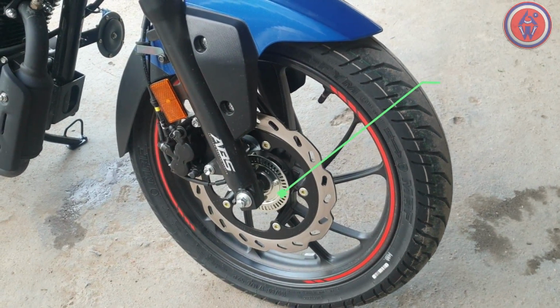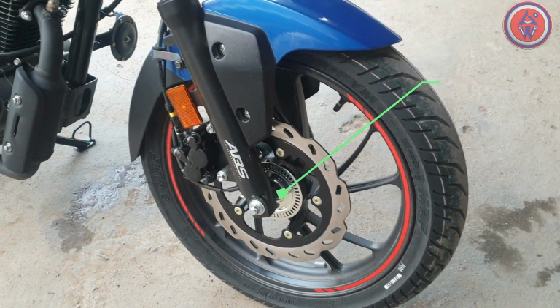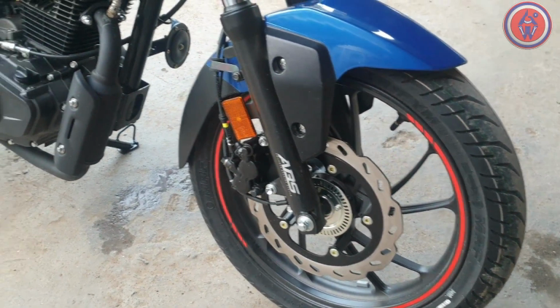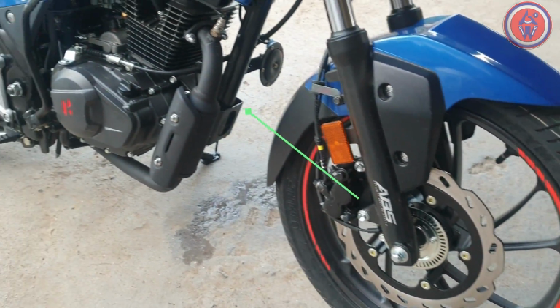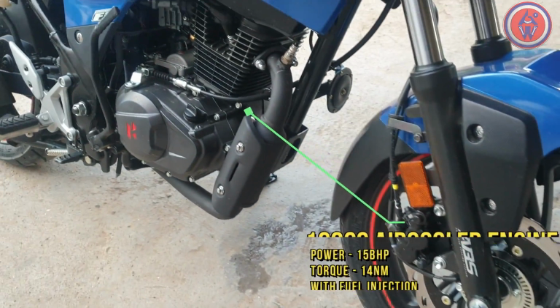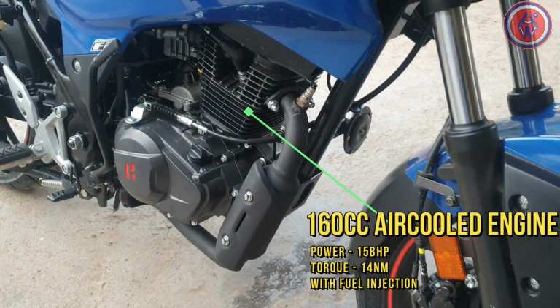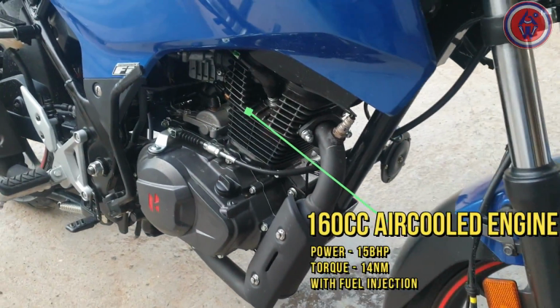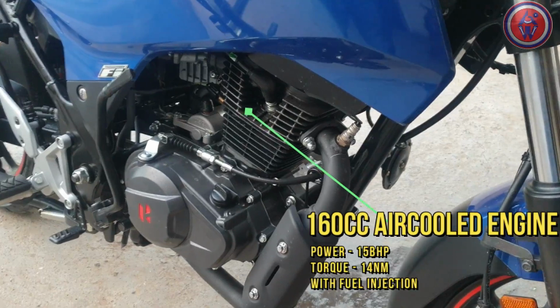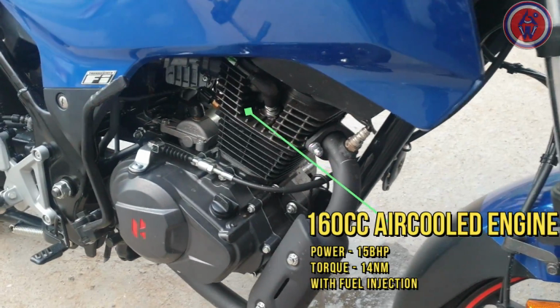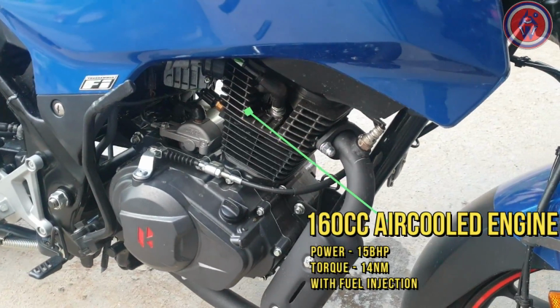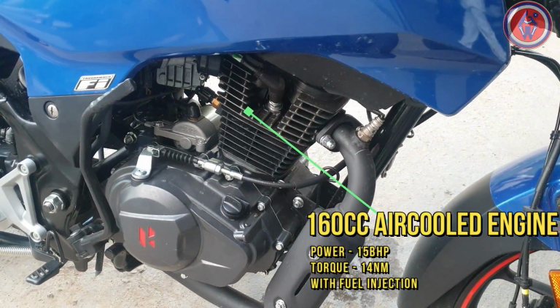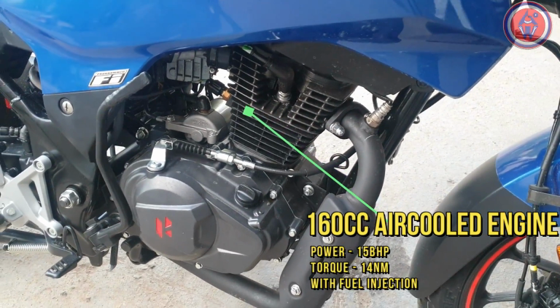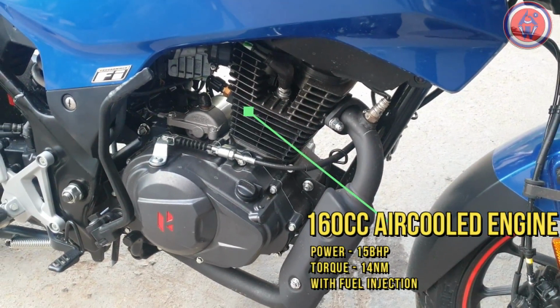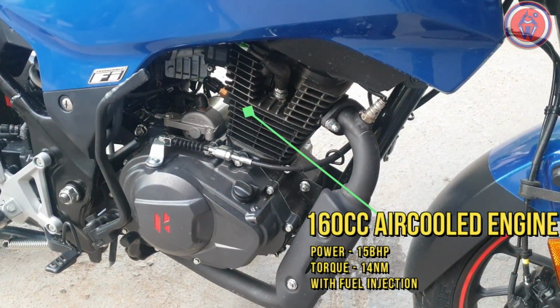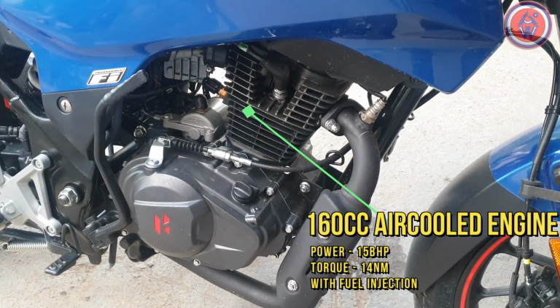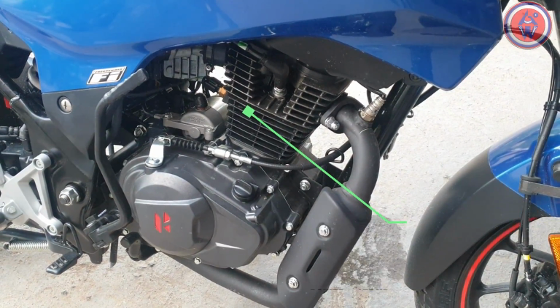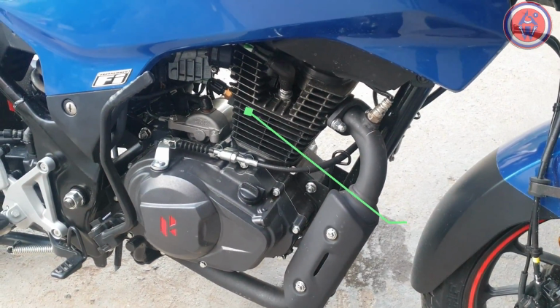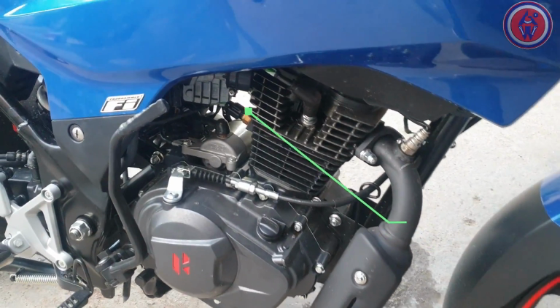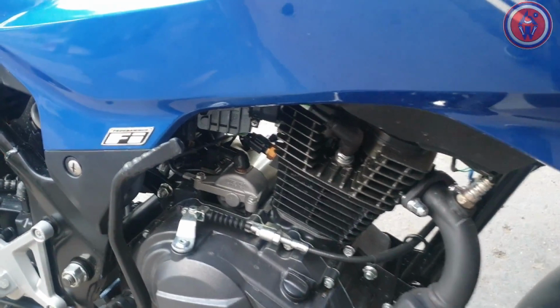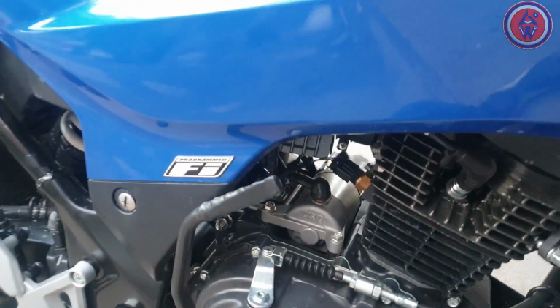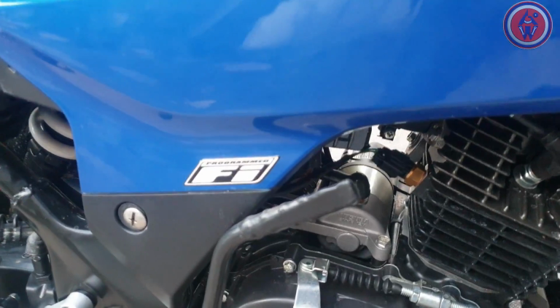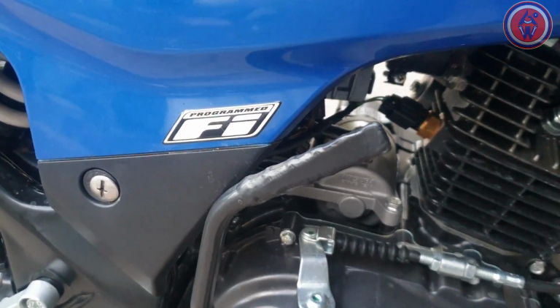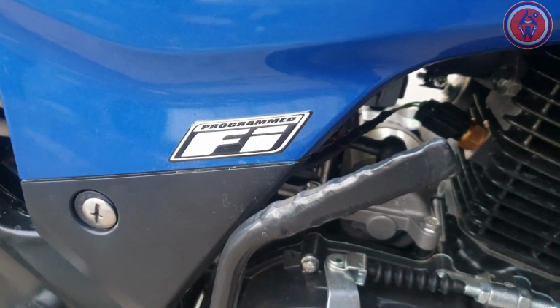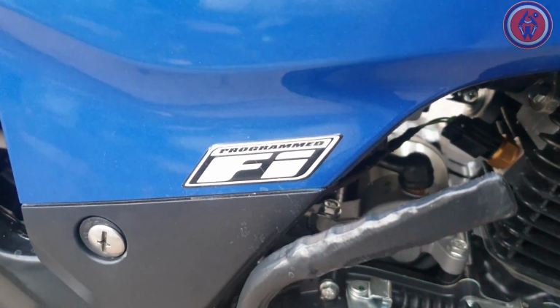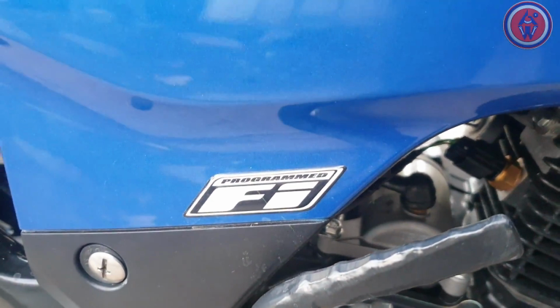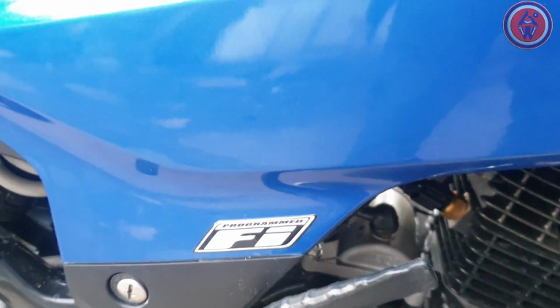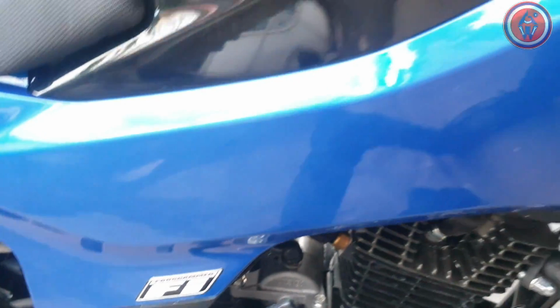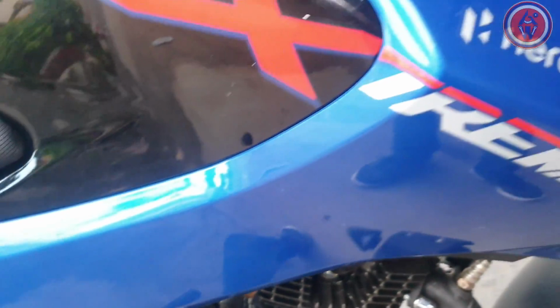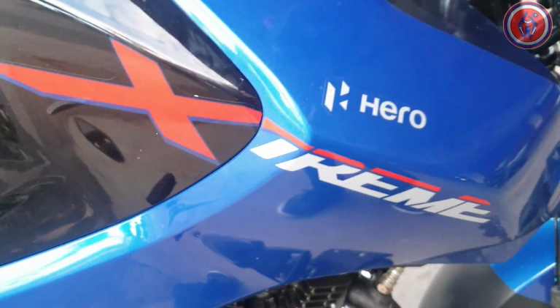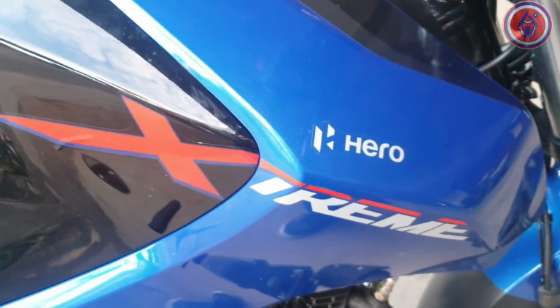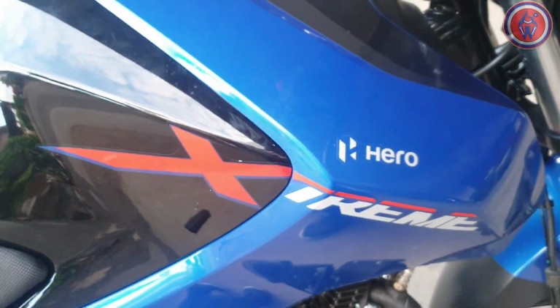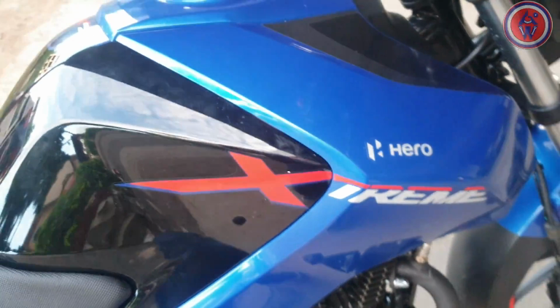The engine is a 160cc air-cooled unit producing 15 bhp of power and 14 Nm of peak torque. It gets a catalytic converter, programmed fuel injection, and also a kick start, which is quite rare.